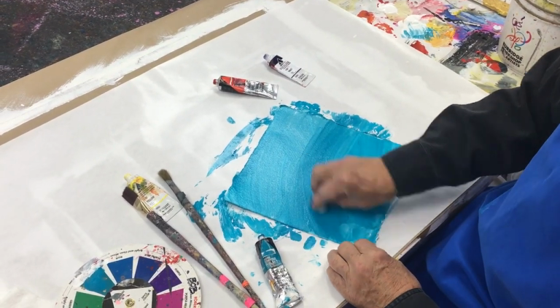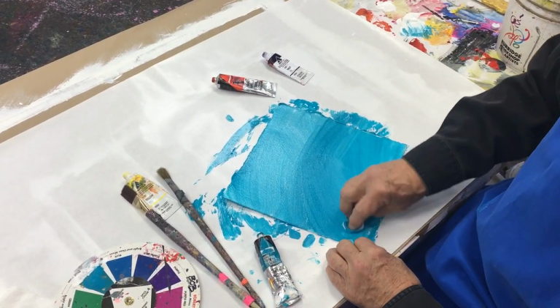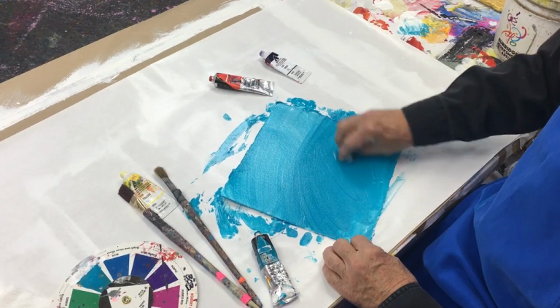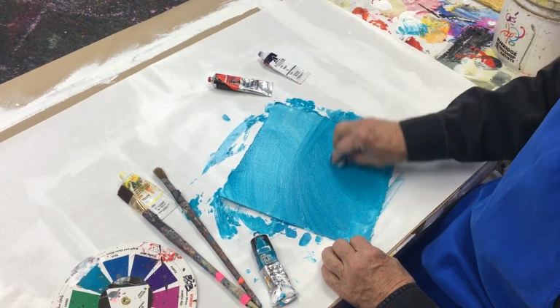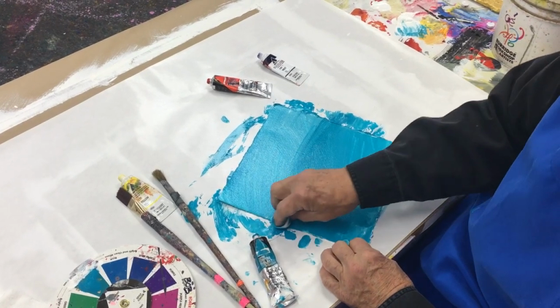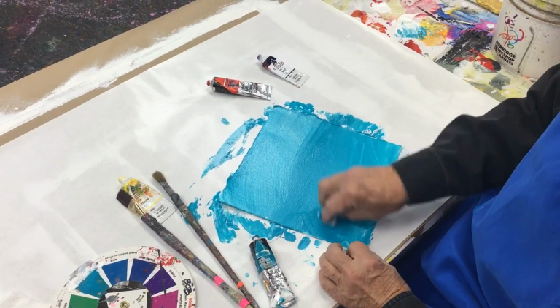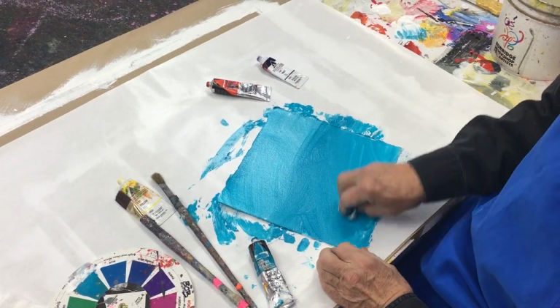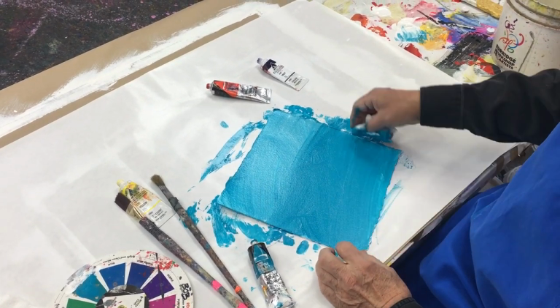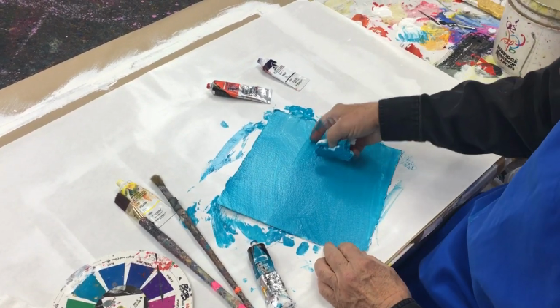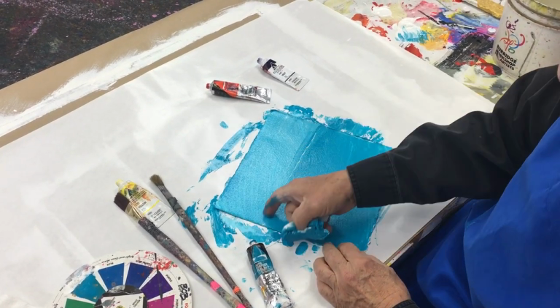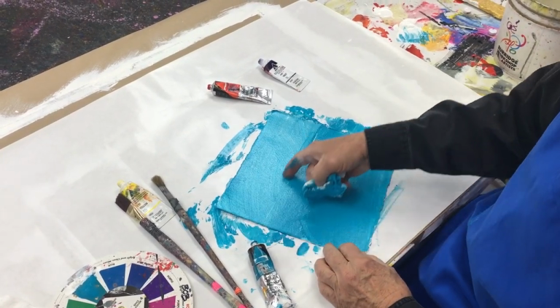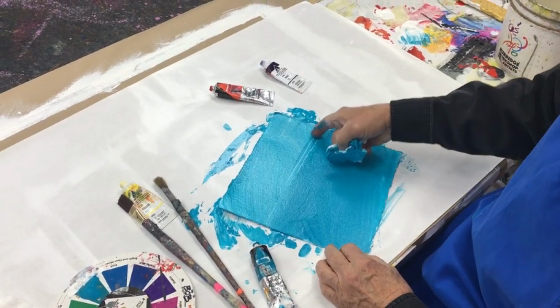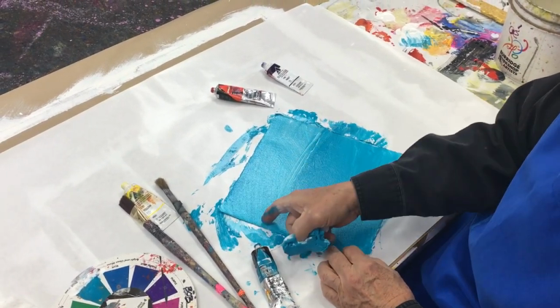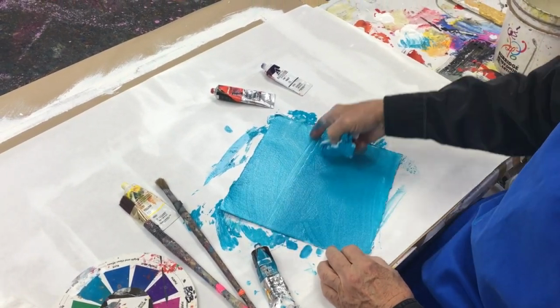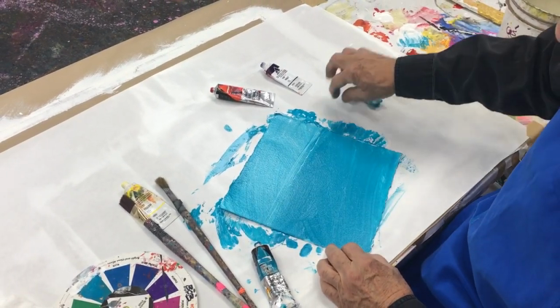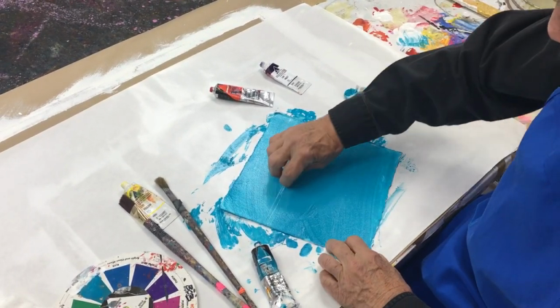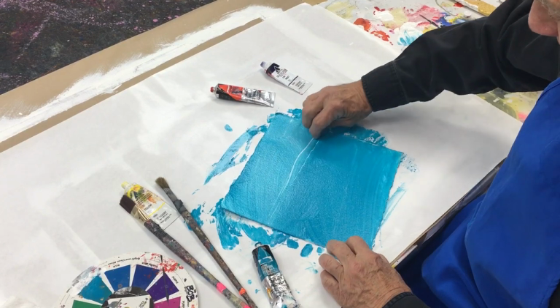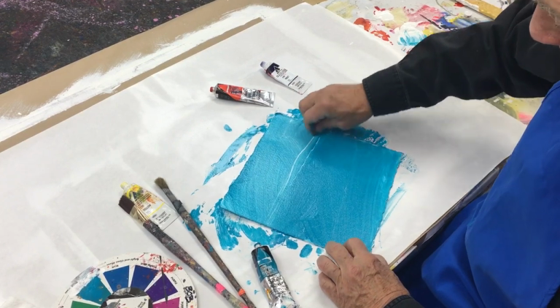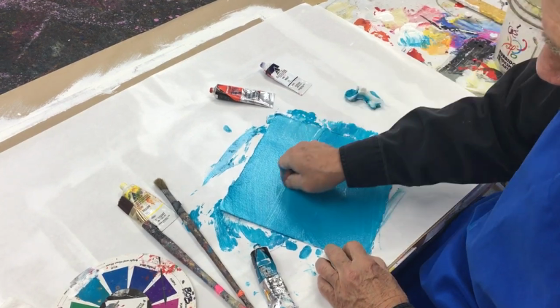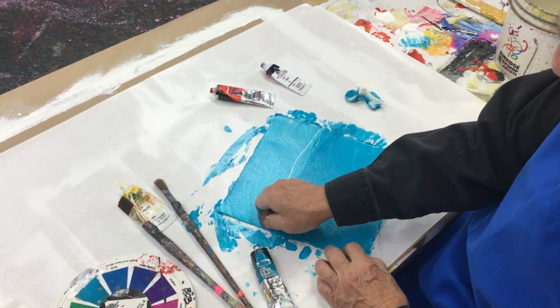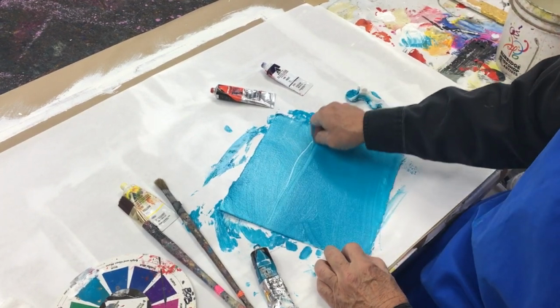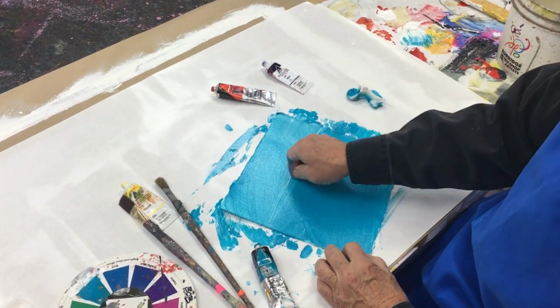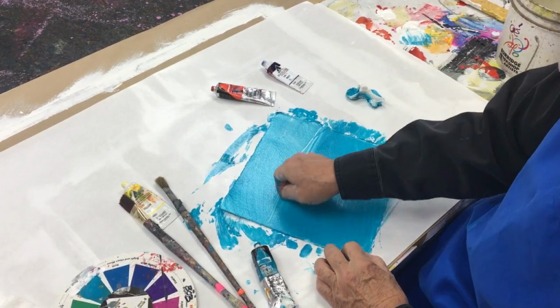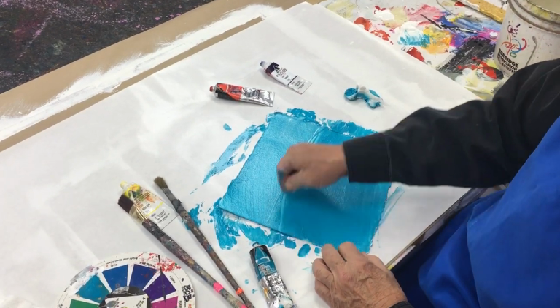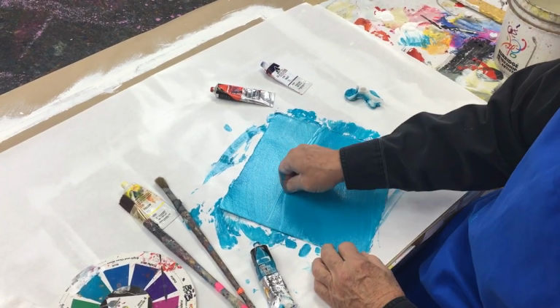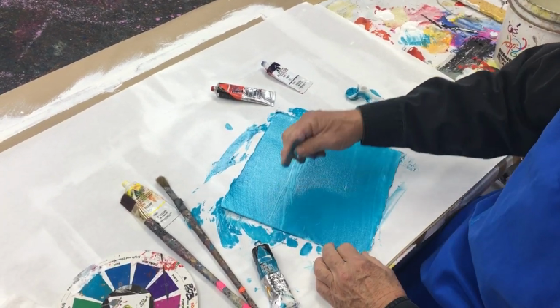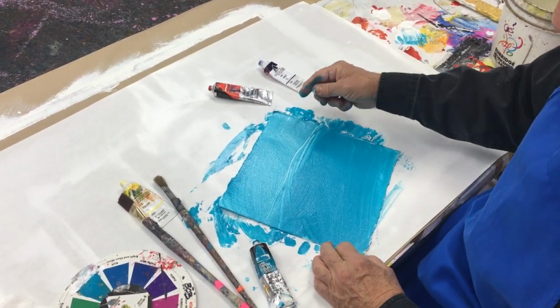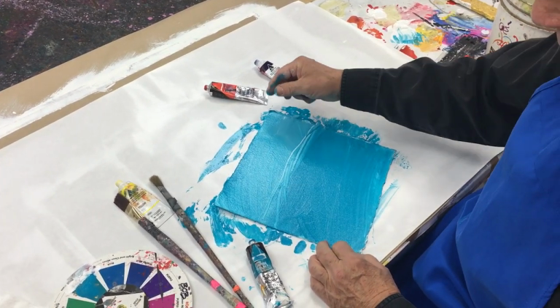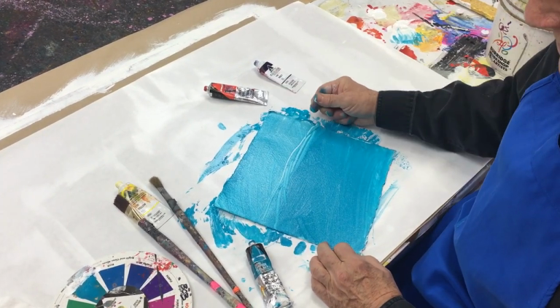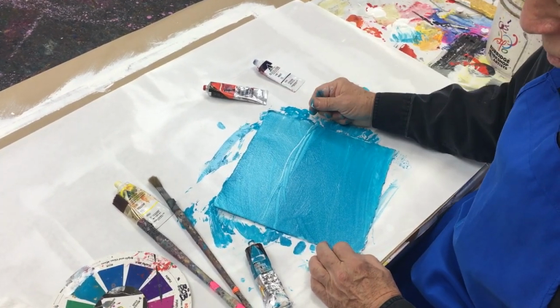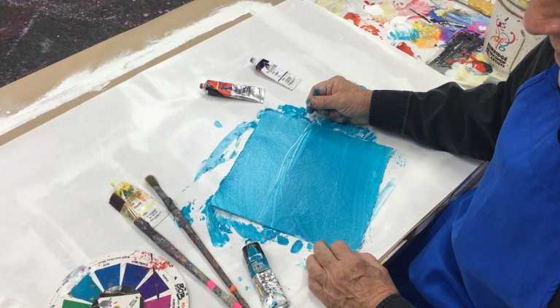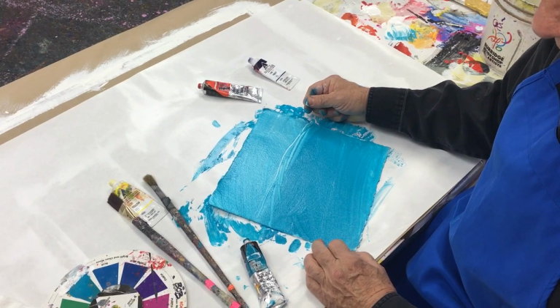So my subject matter will be a landscape. That will be the horizon line right up in there — my horizon line. And now ready for the focal point color.